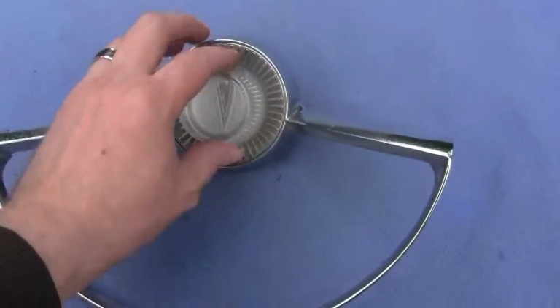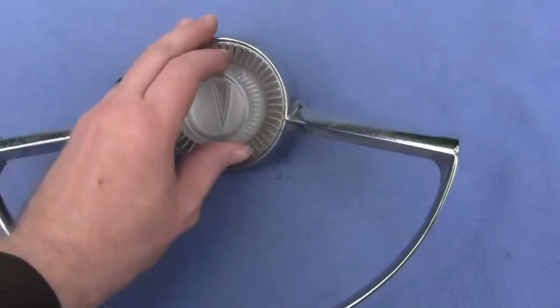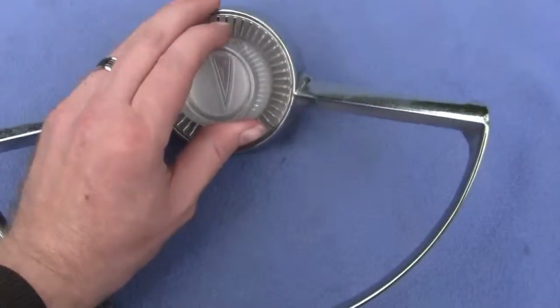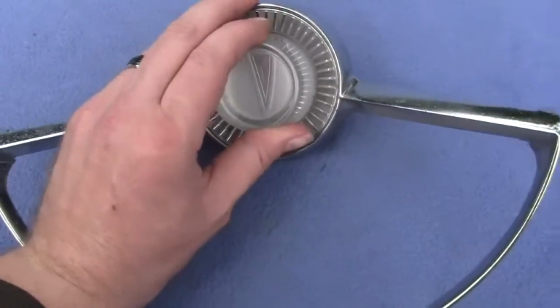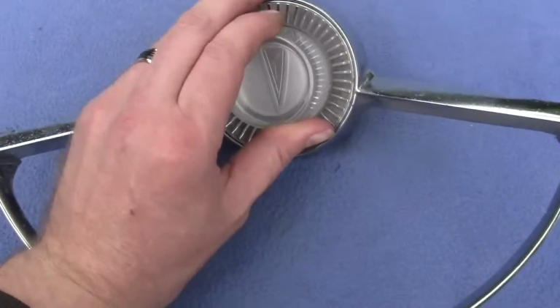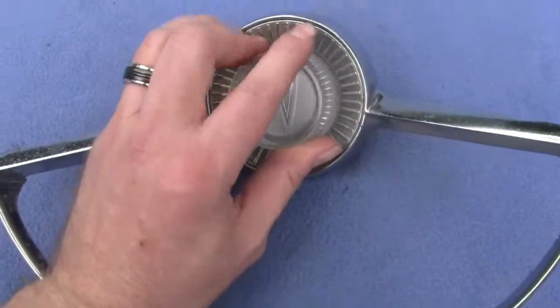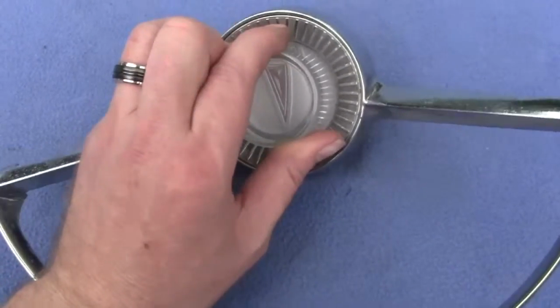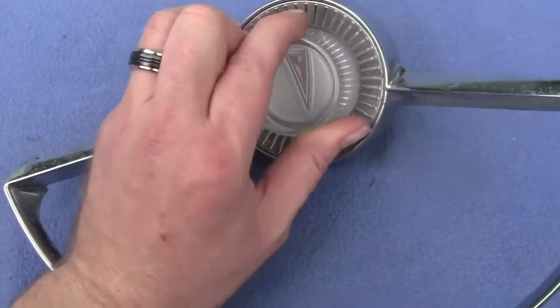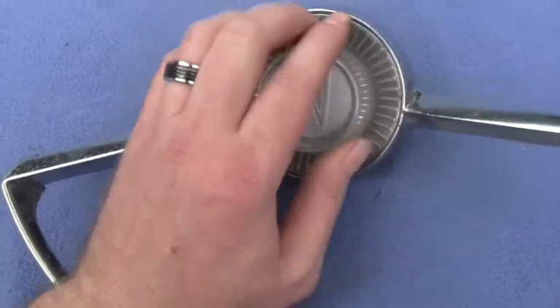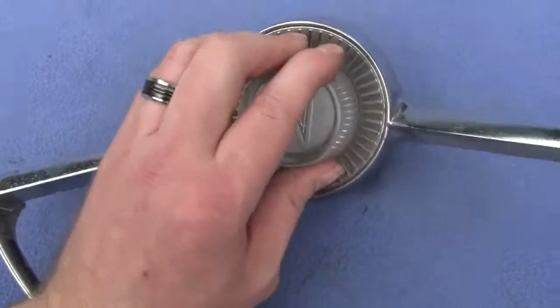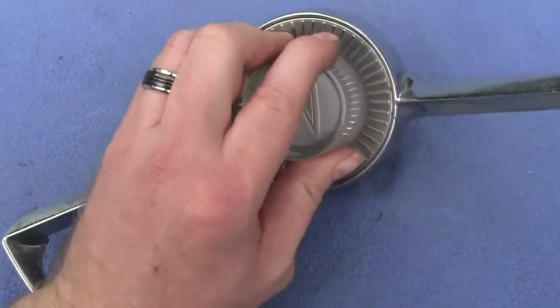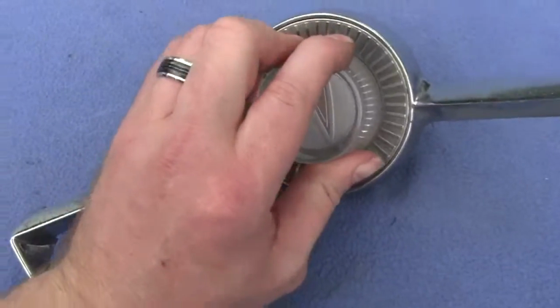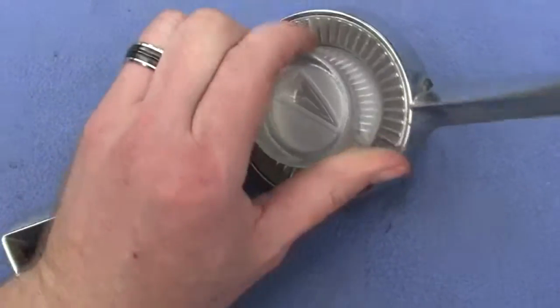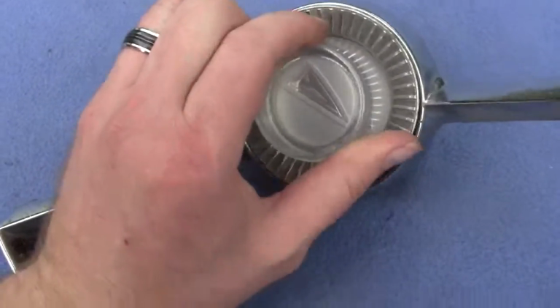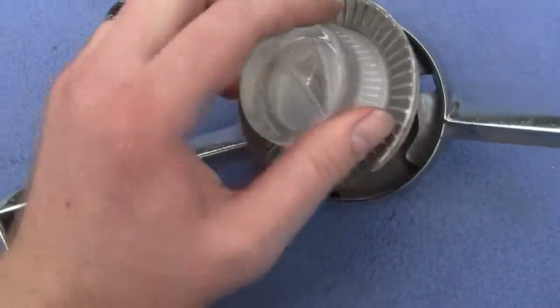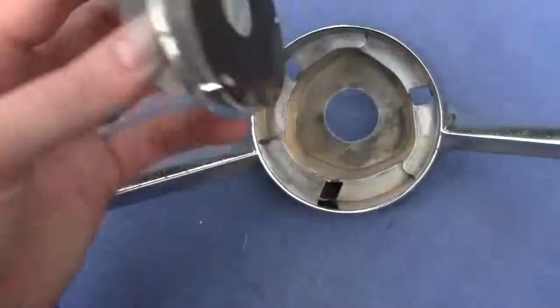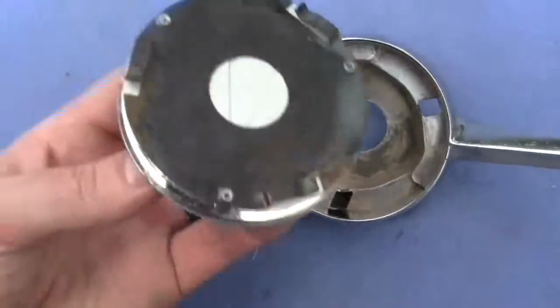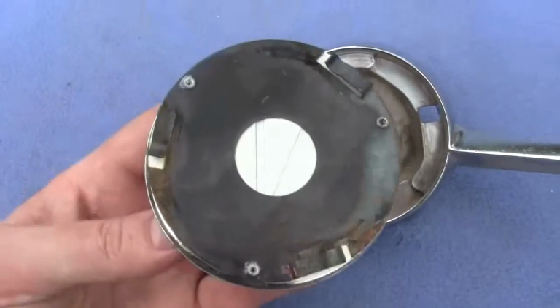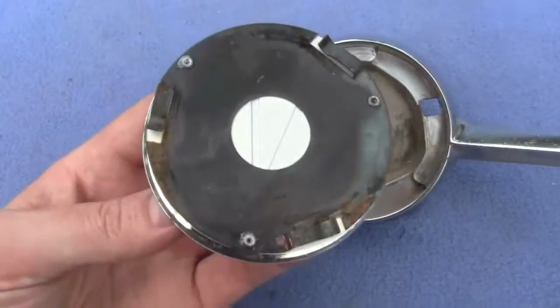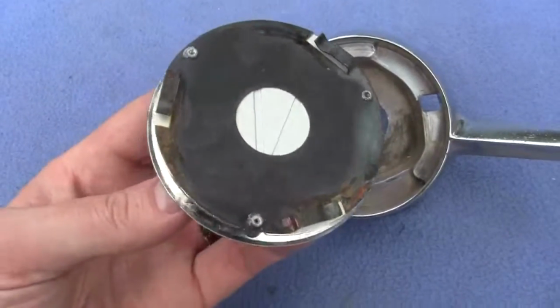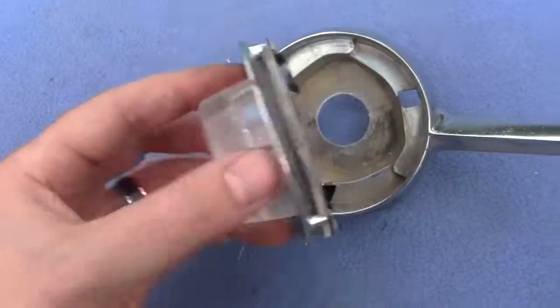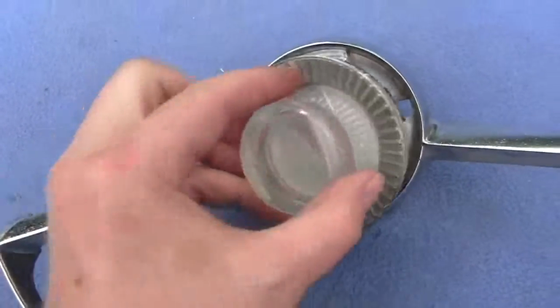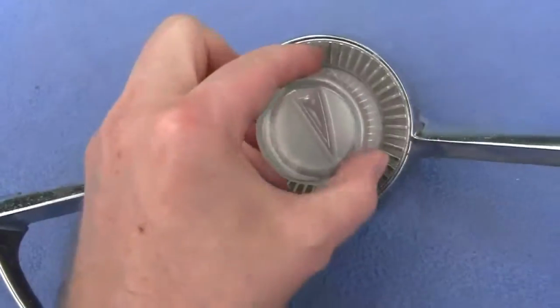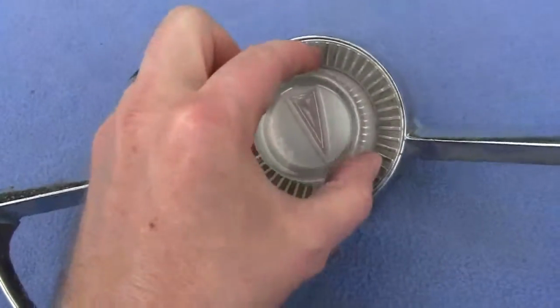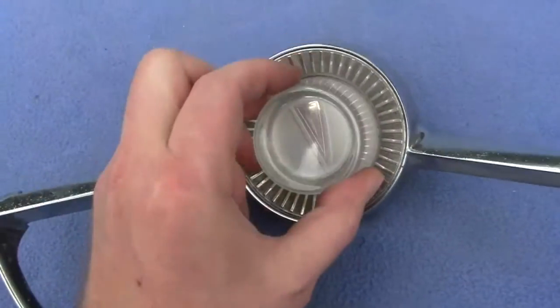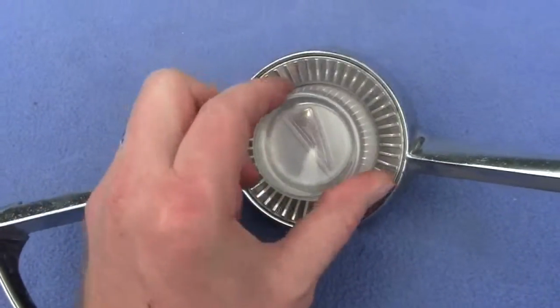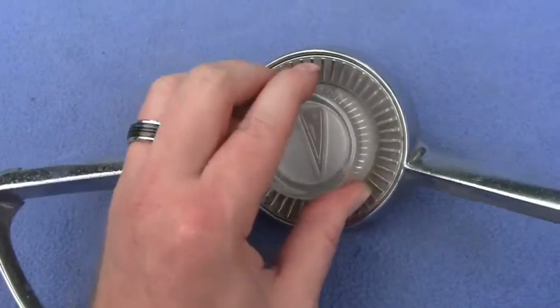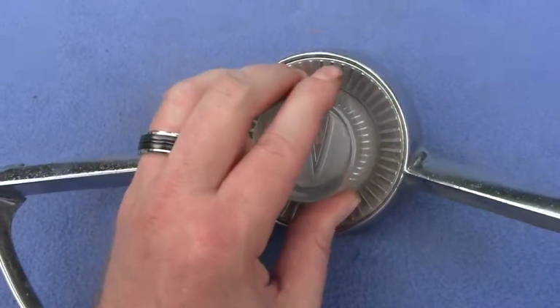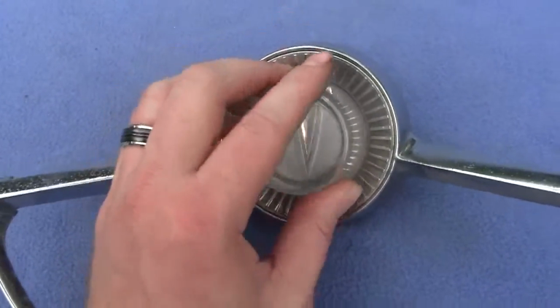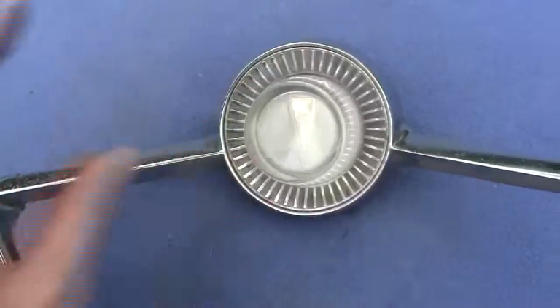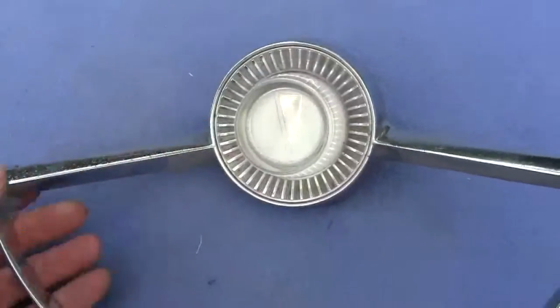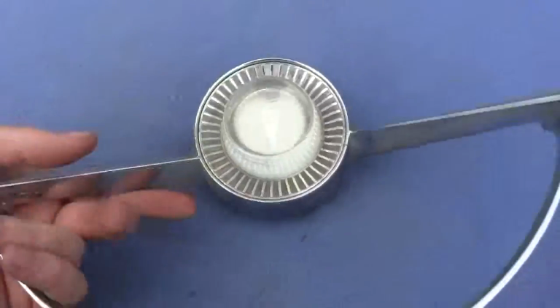Comes with the button. You just twist to unscrew and it comes right off, twist back to put it back on.